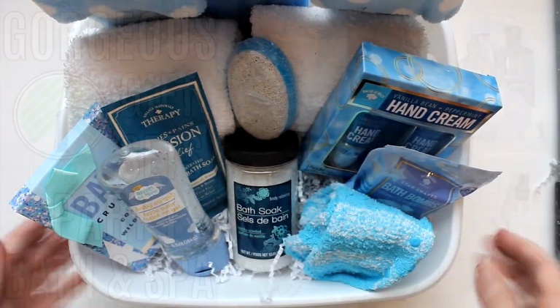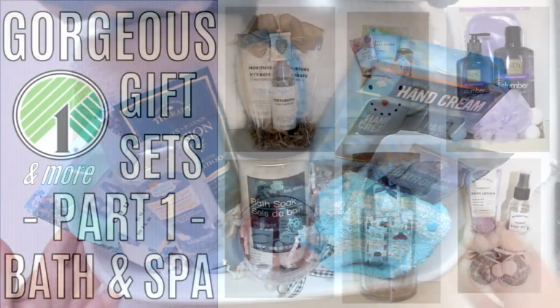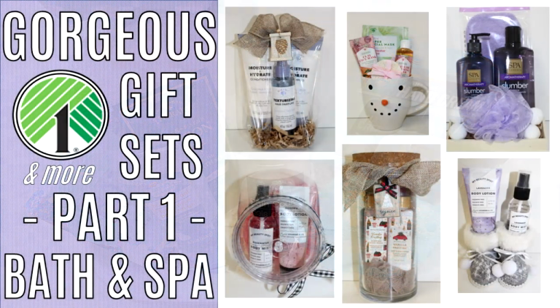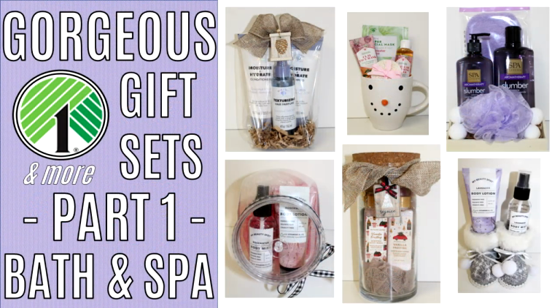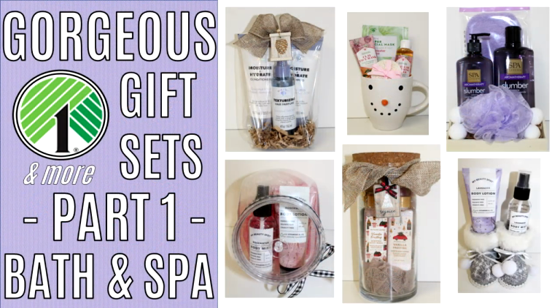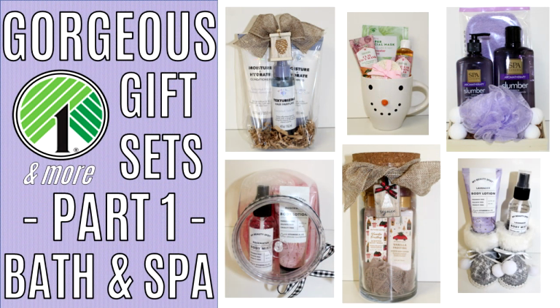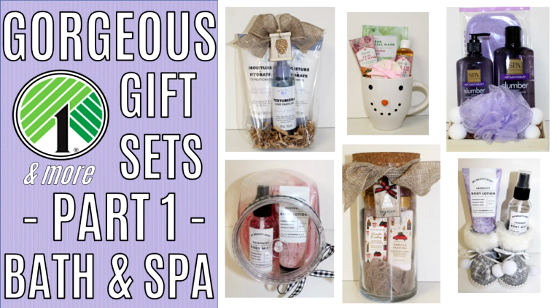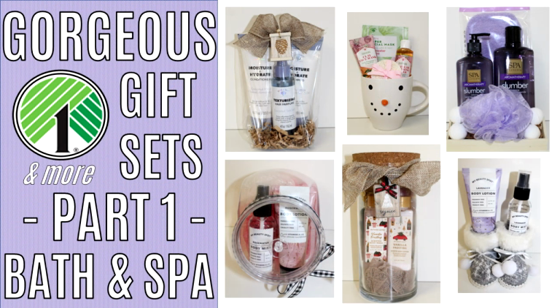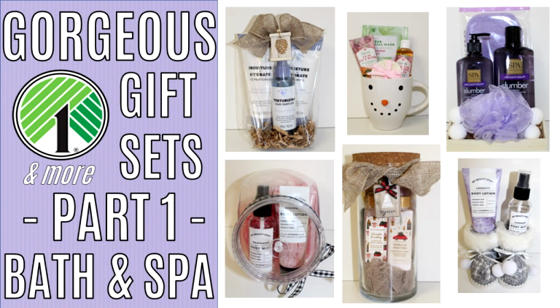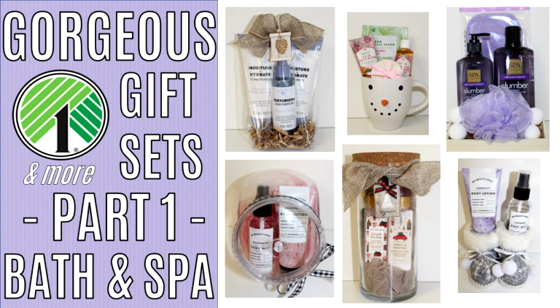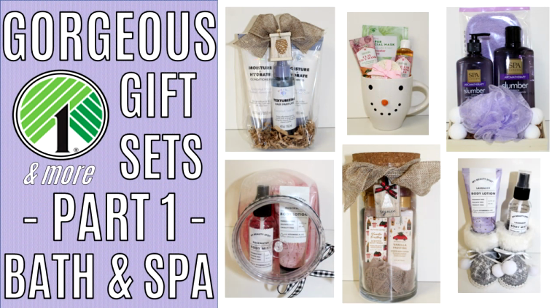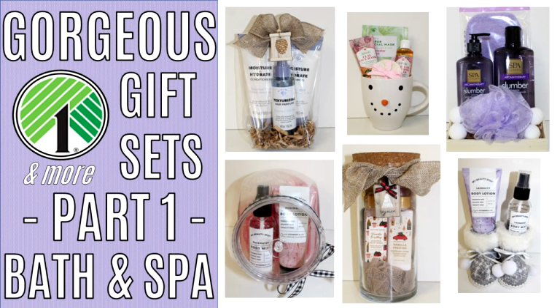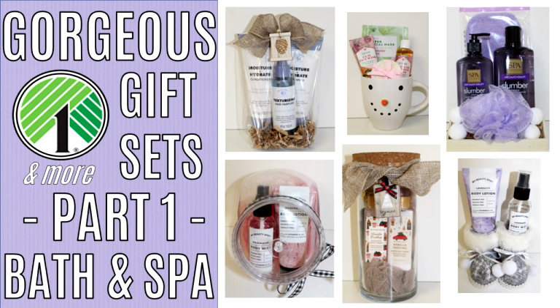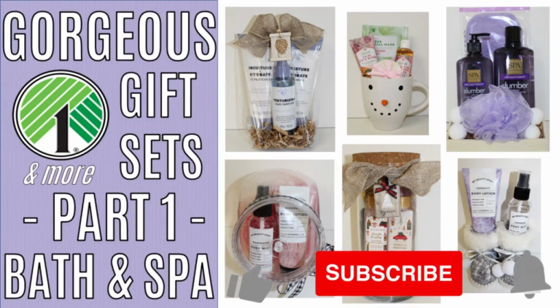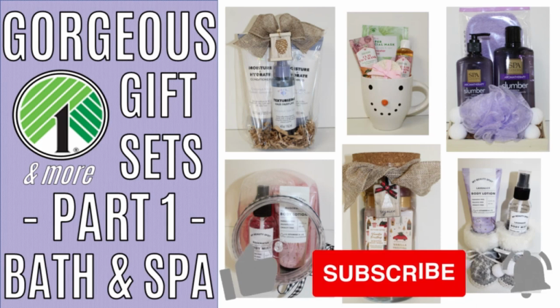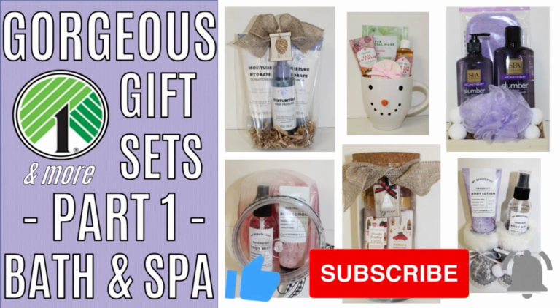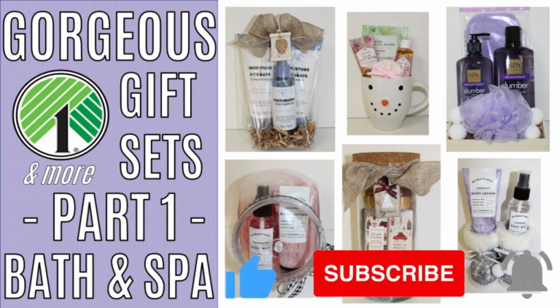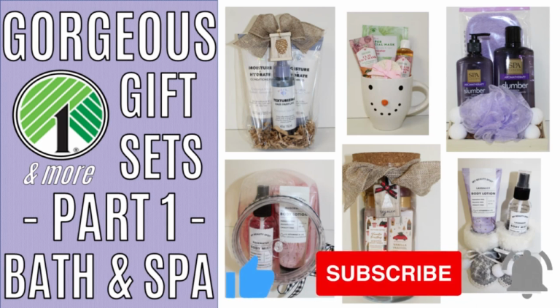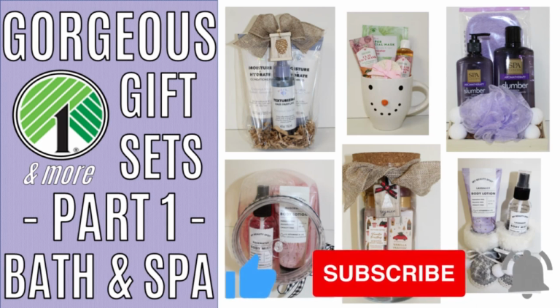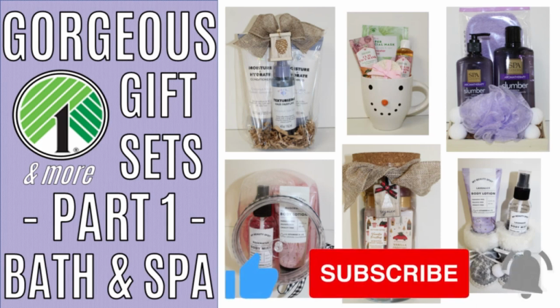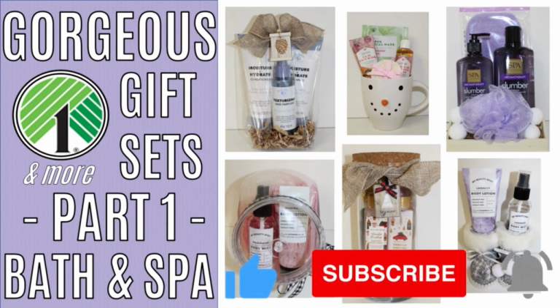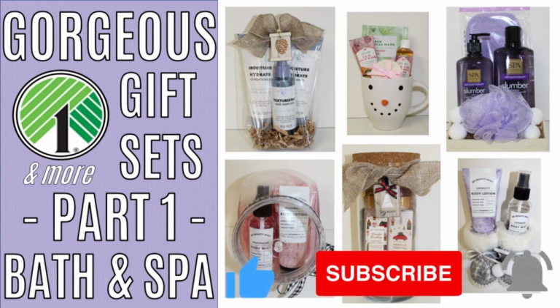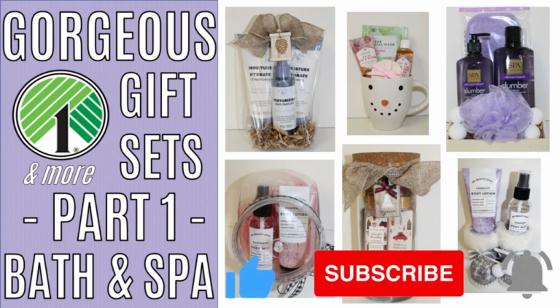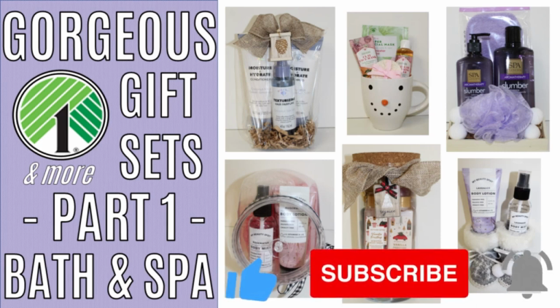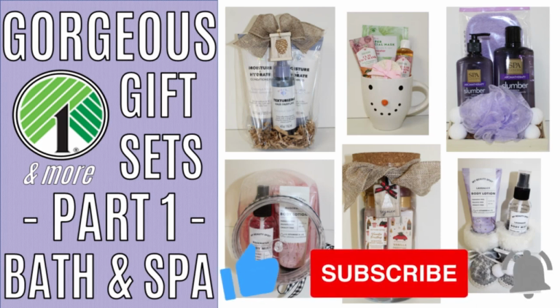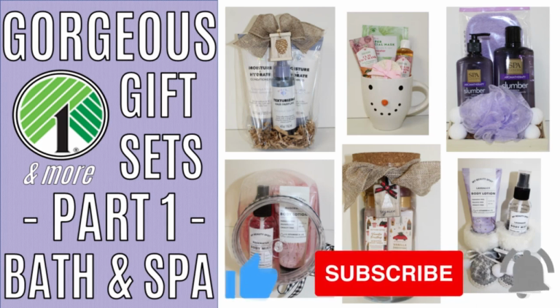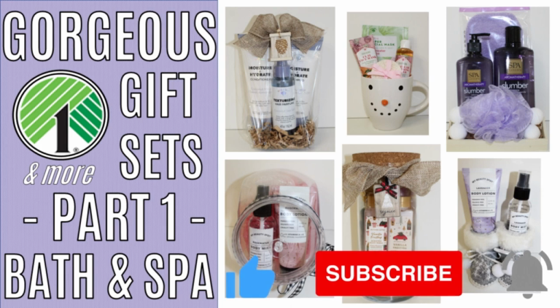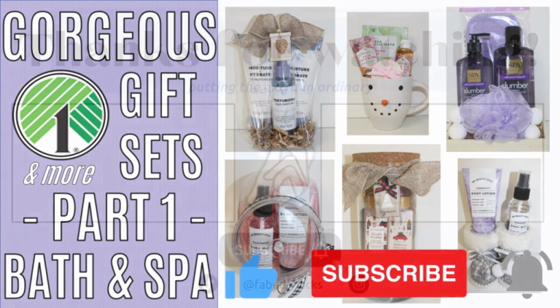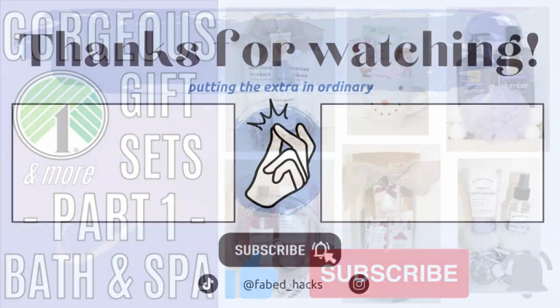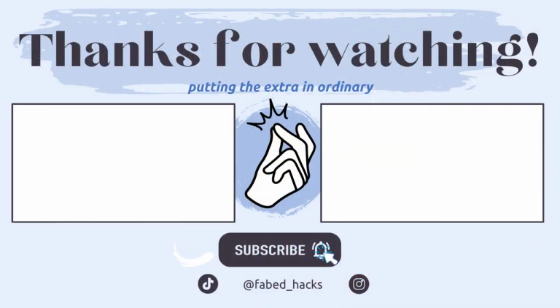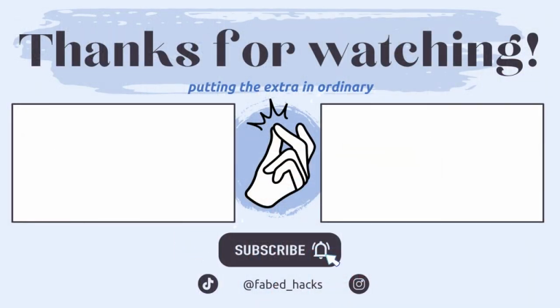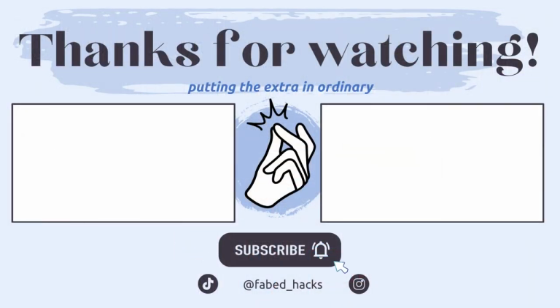I hope you have enjoyed part one of our inexpensive but impressive 2022 gift series. Don't forget to subscribe and hit the bell notification so you'll know when new videos are posted. Thanks so much for watching, and we'll see you next time.